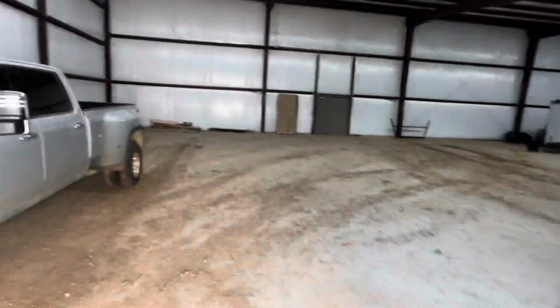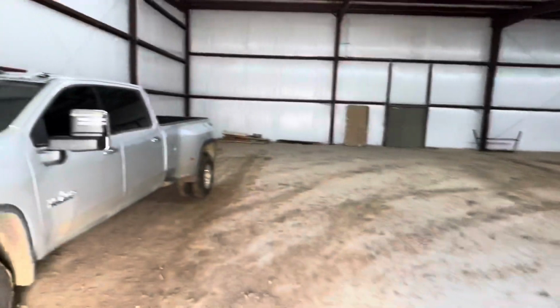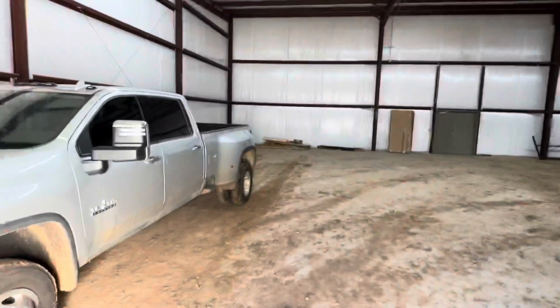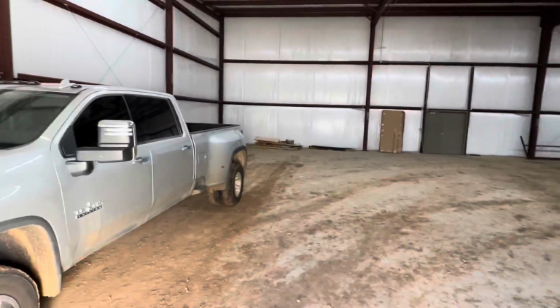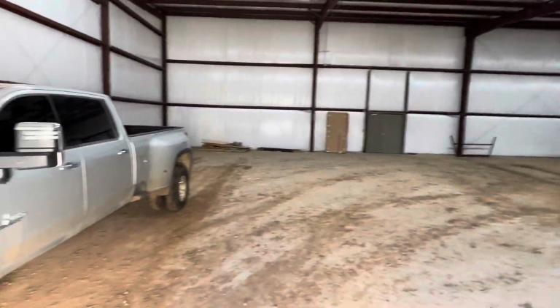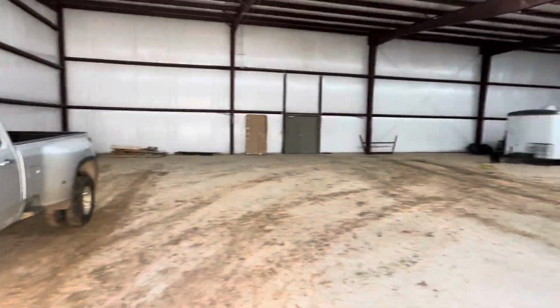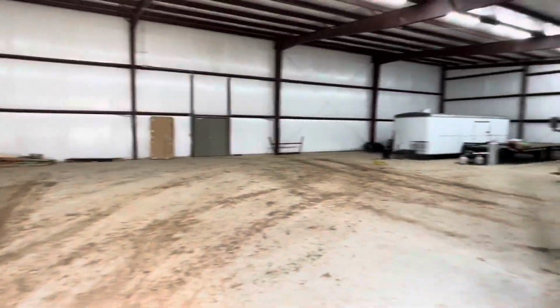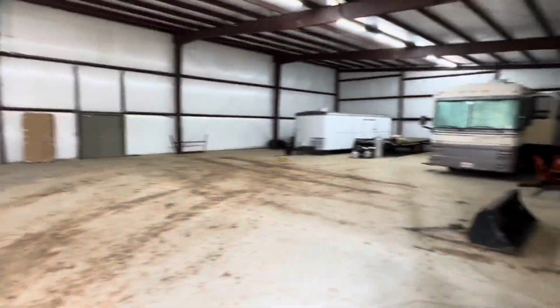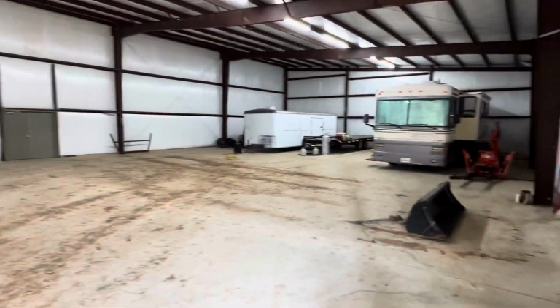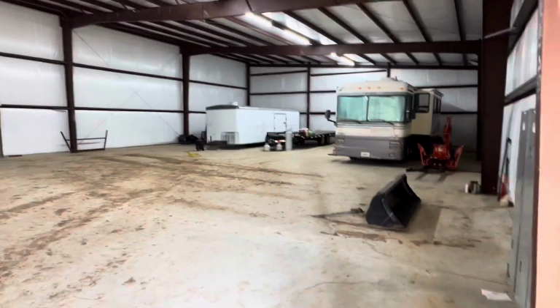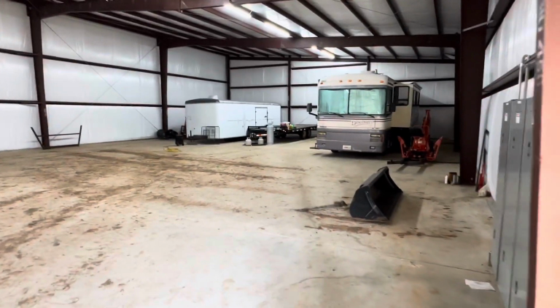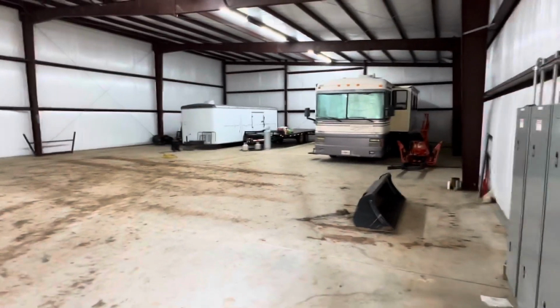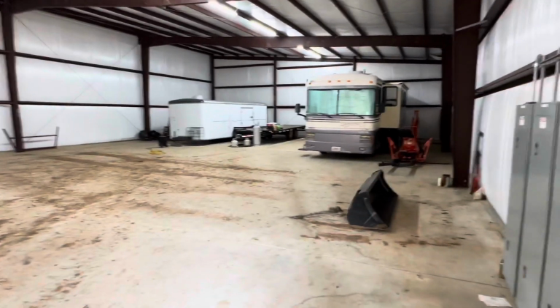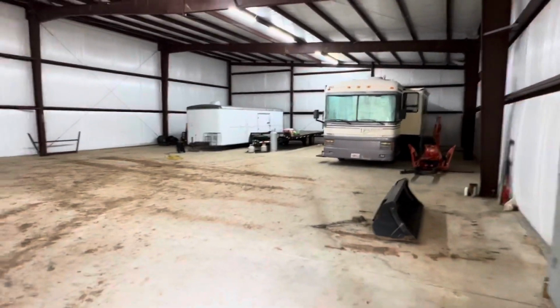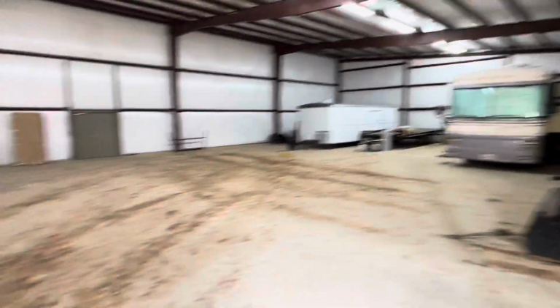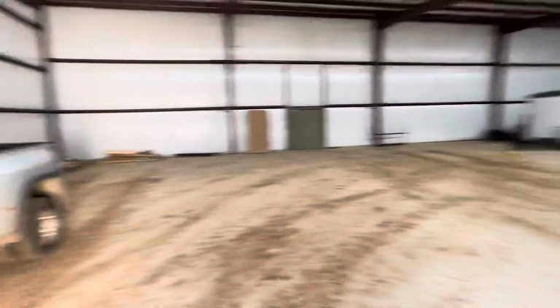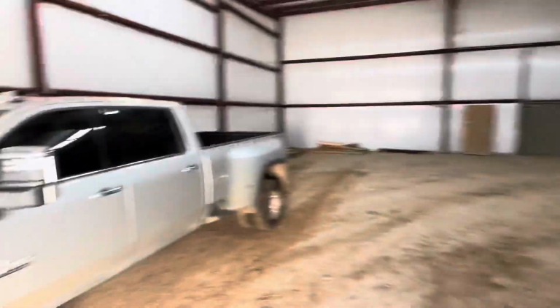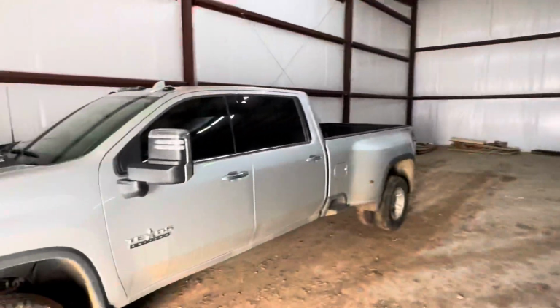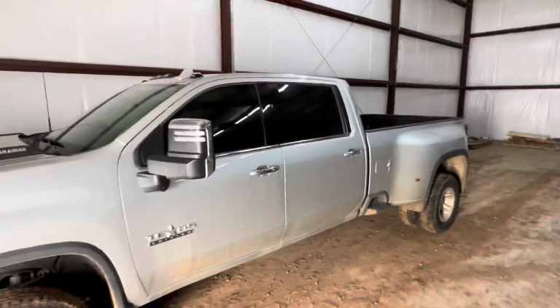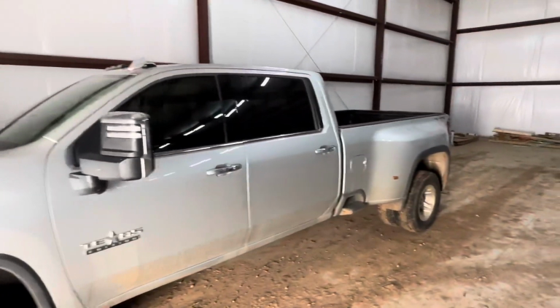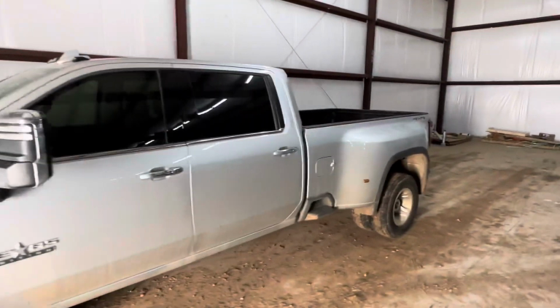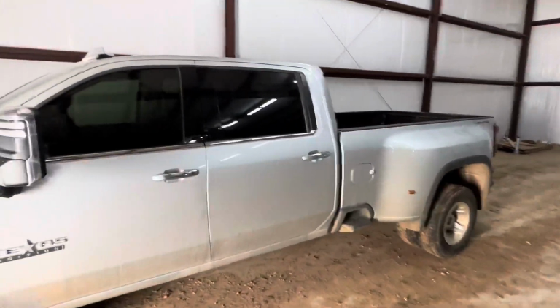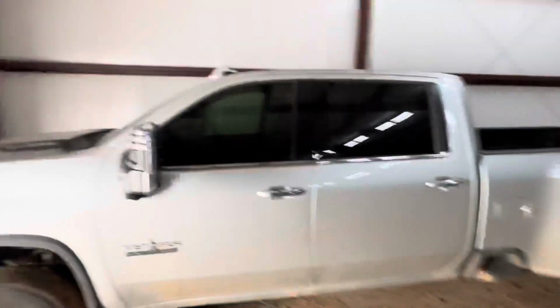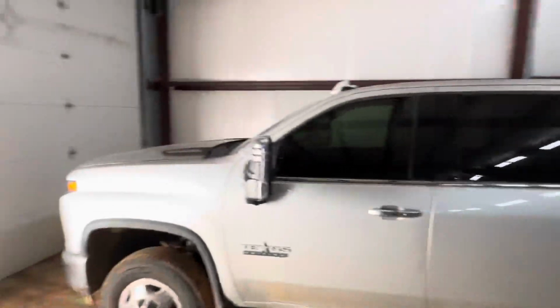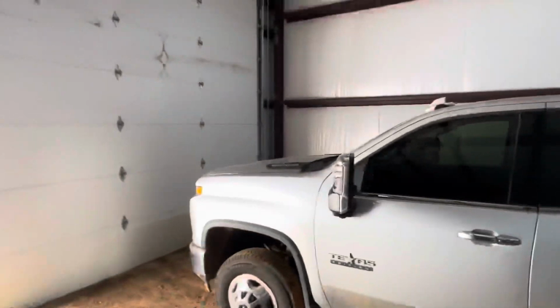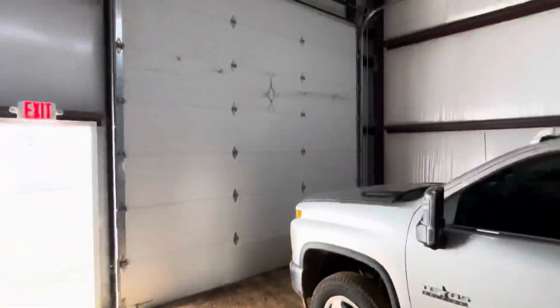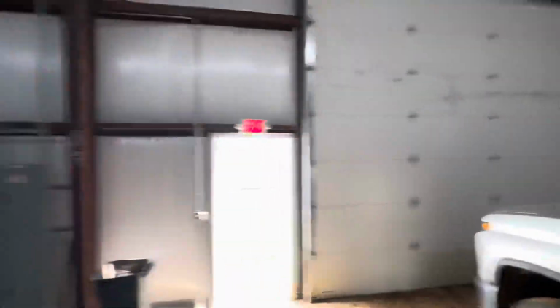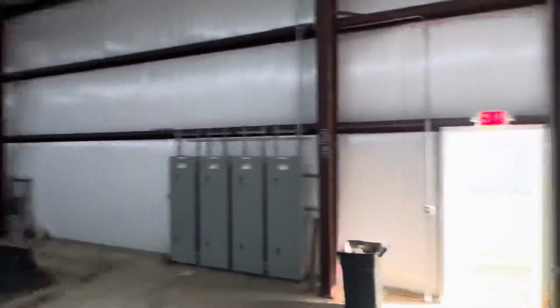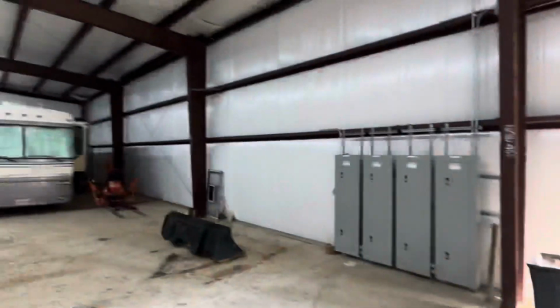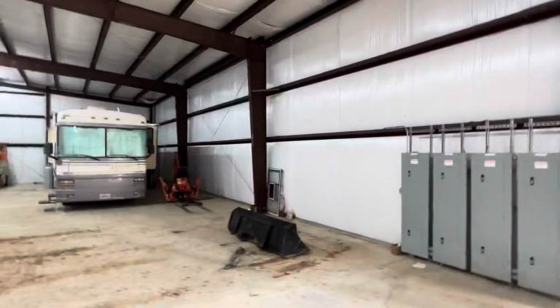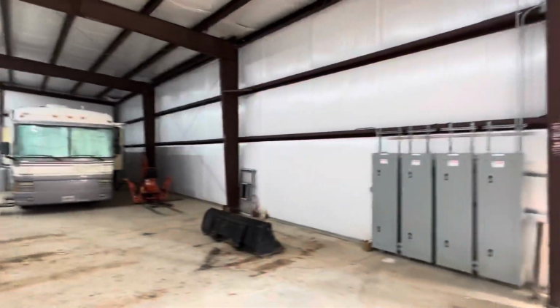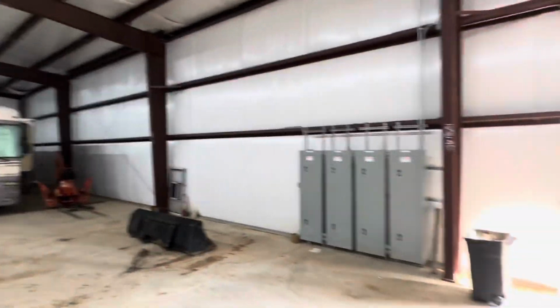It's dirty in here, but everything else is brand new — just because of the tractor and stuff. A one-ton dually can get through the door easy, and an RV can get through the door.